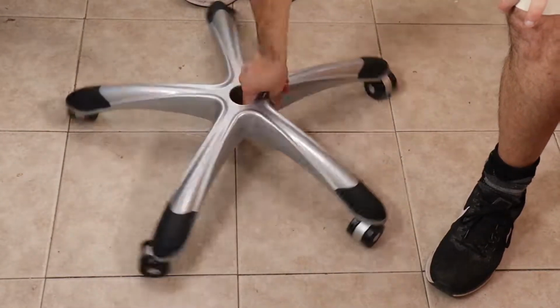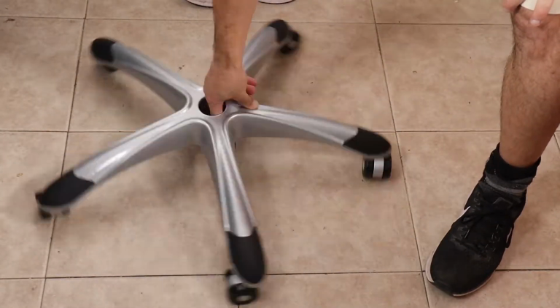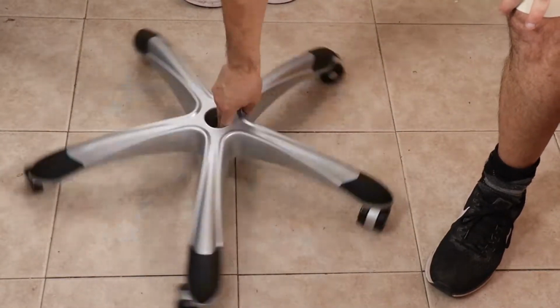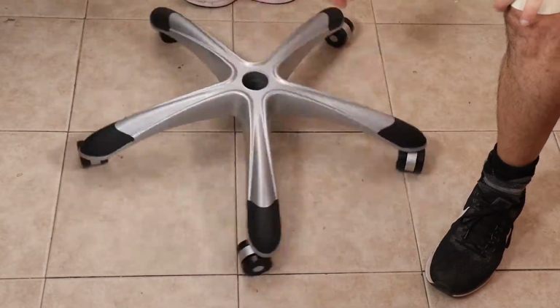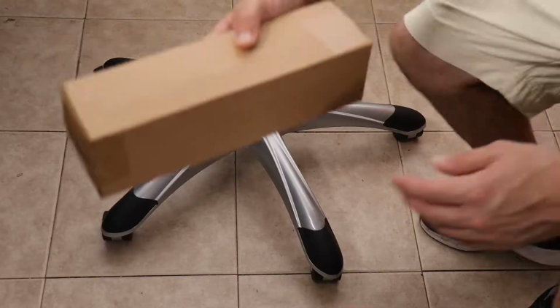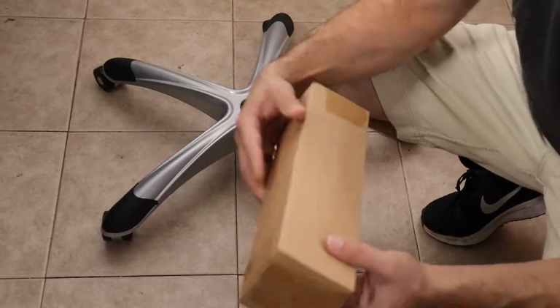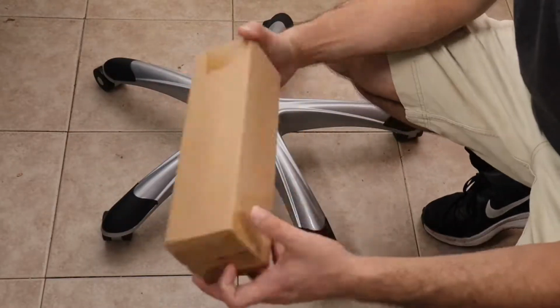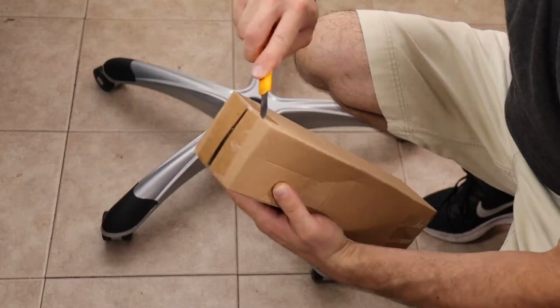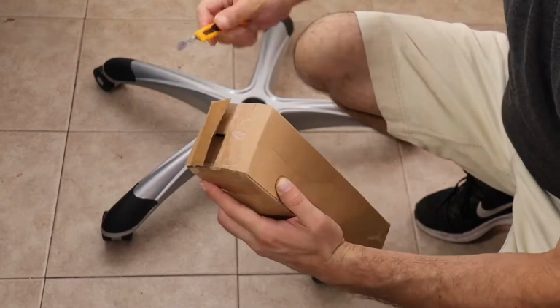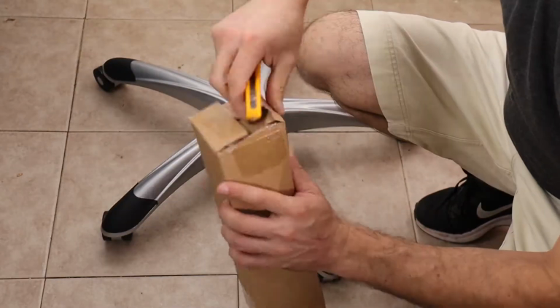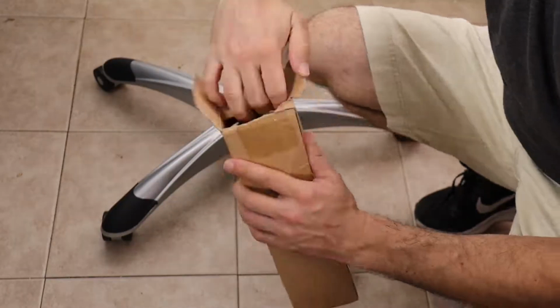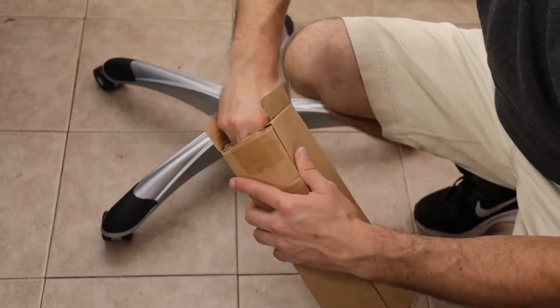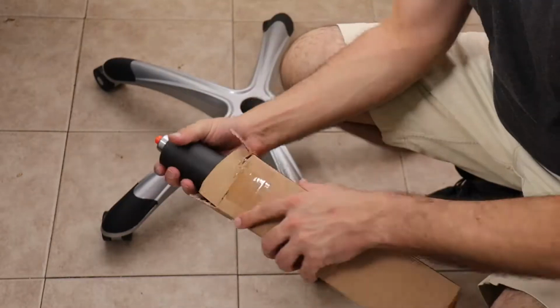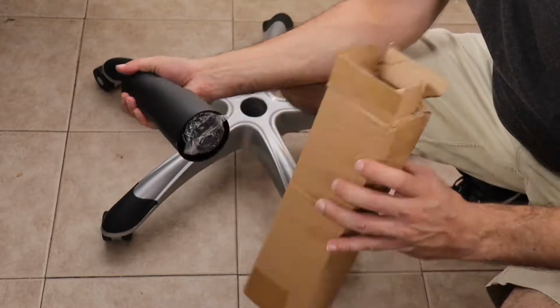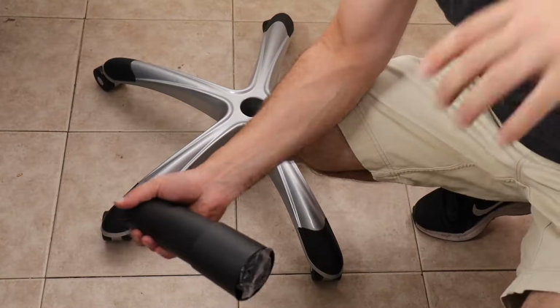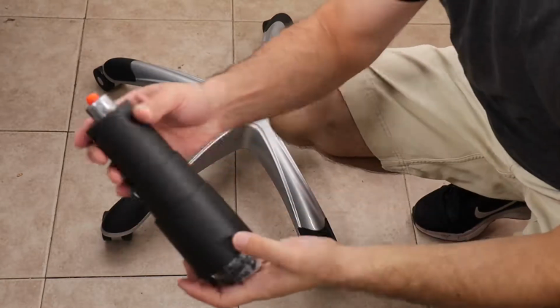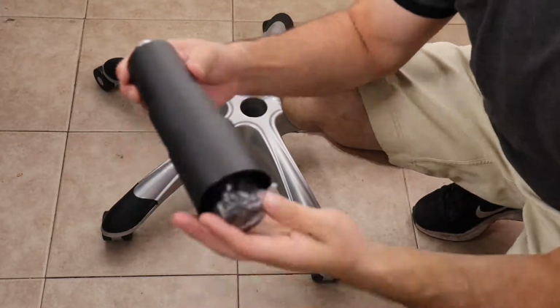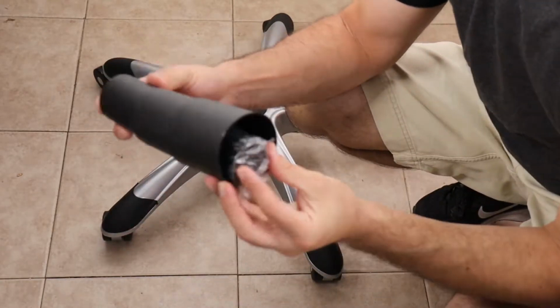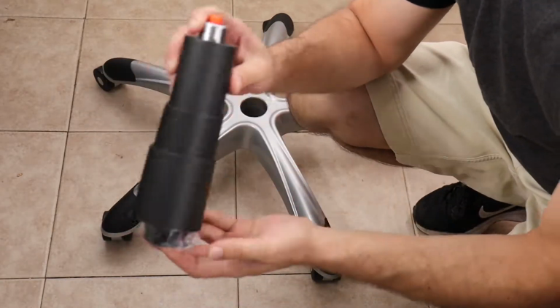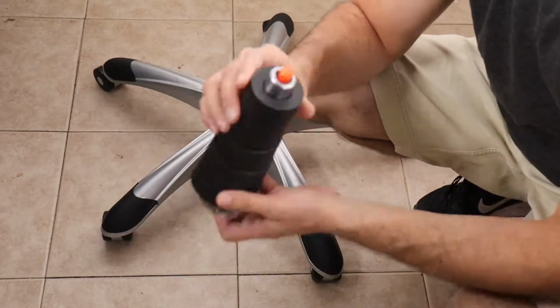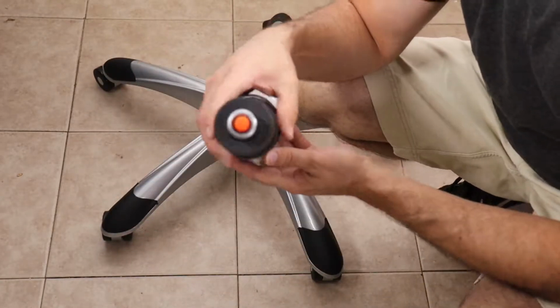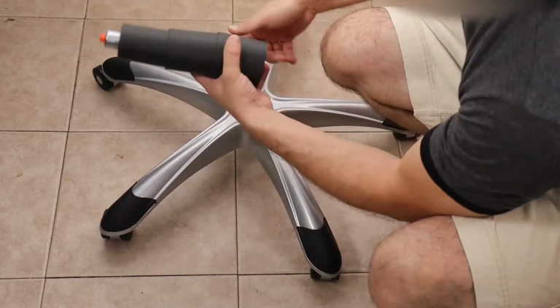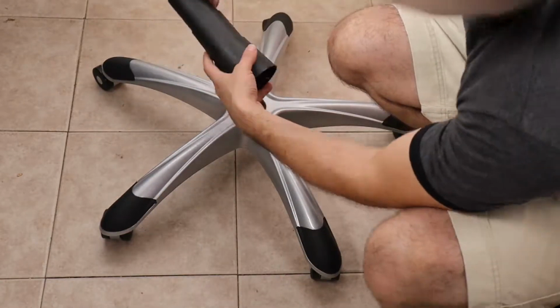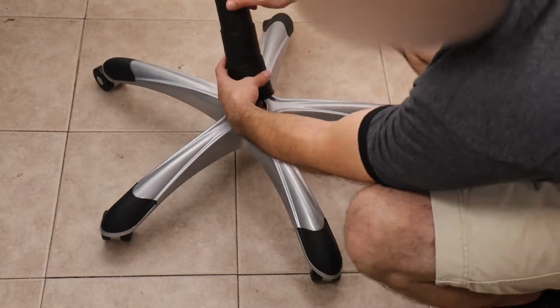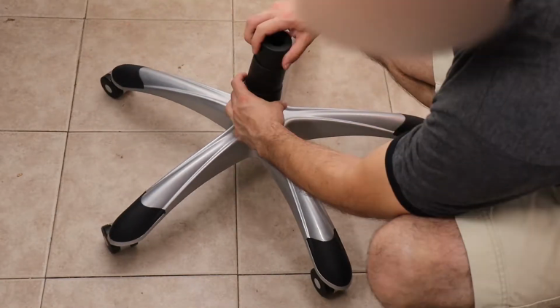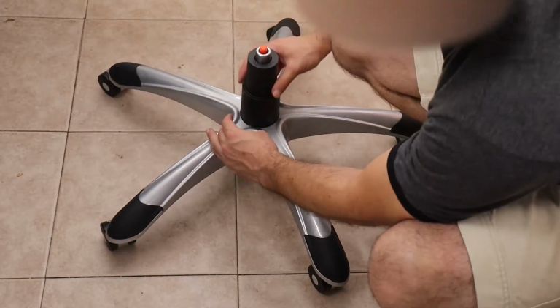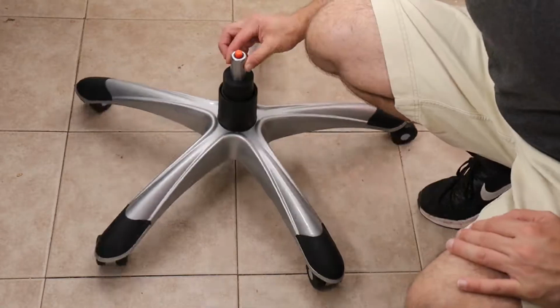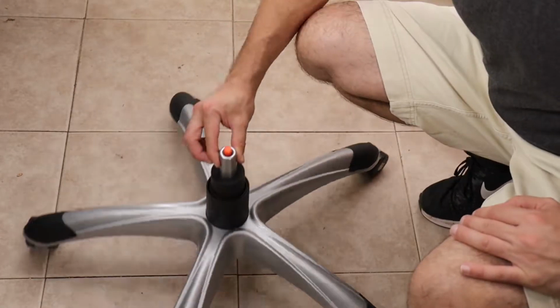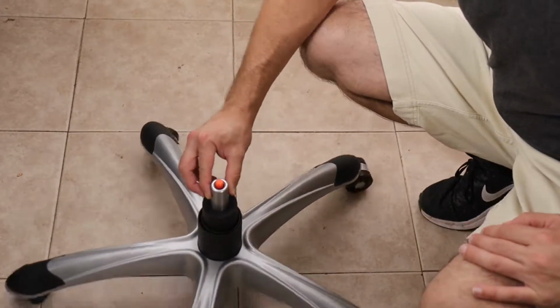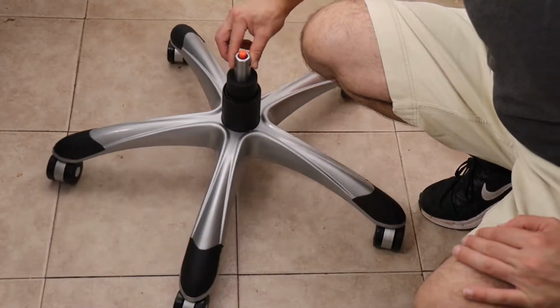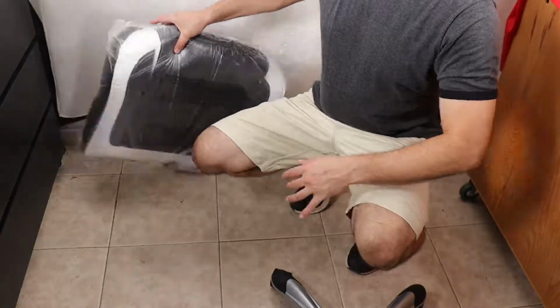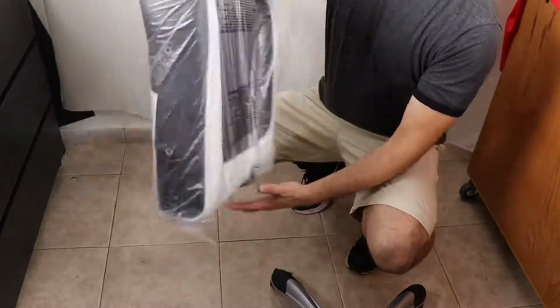I'll connect the seat-adjustable pole to the chair's base. The pole is quite short, which affects the chair's height.